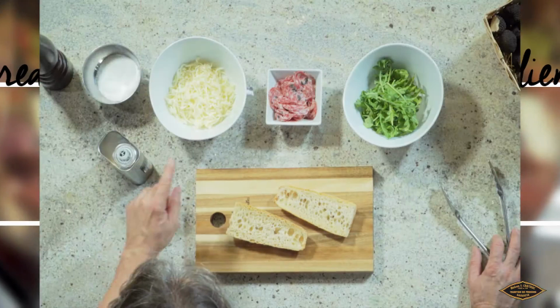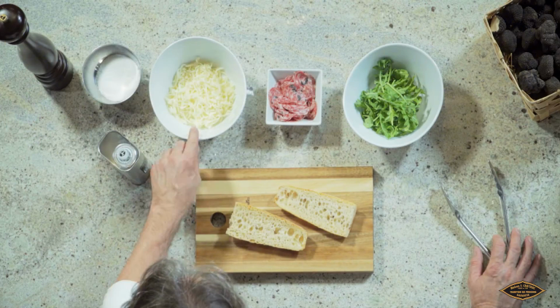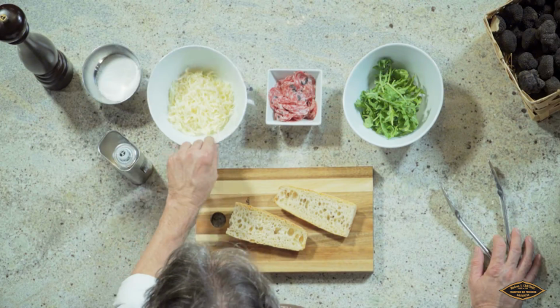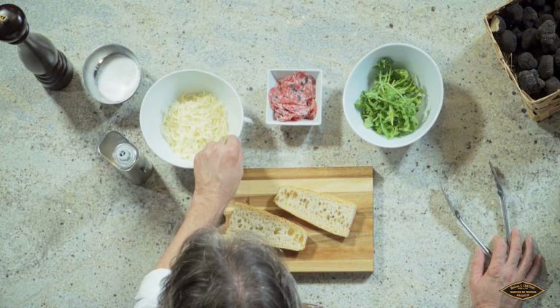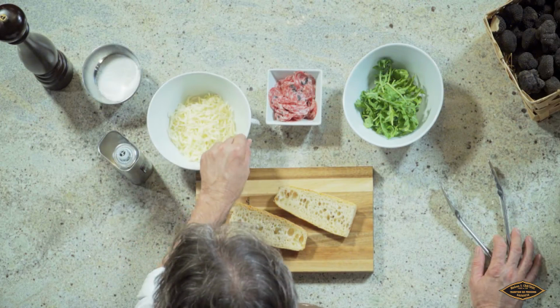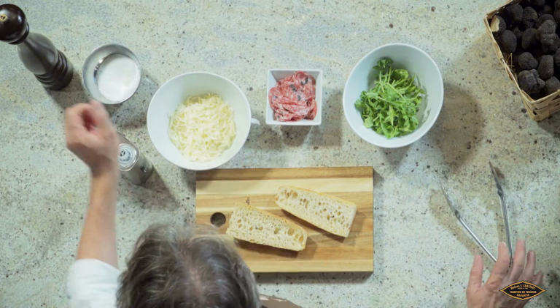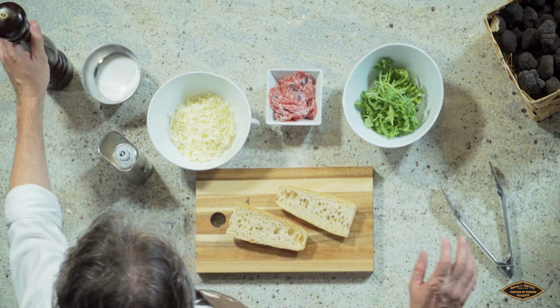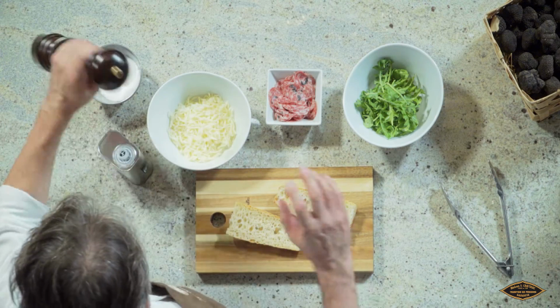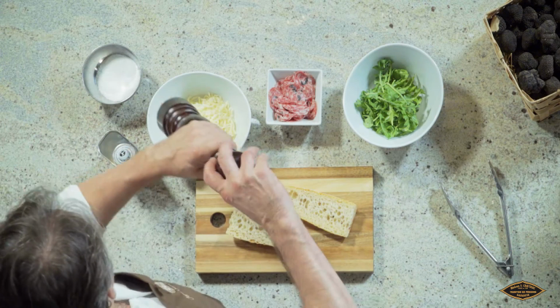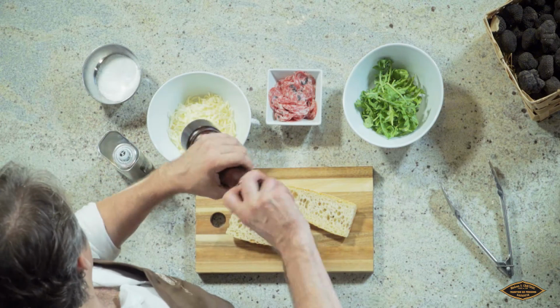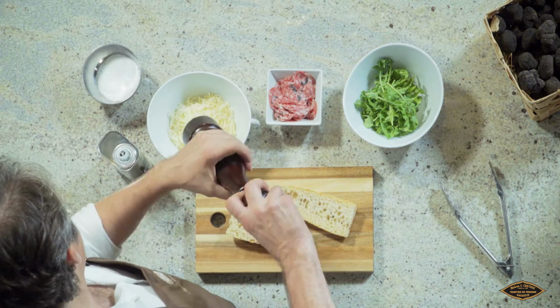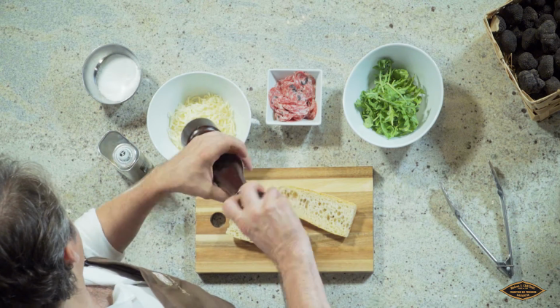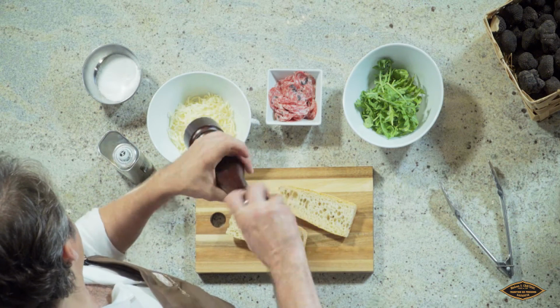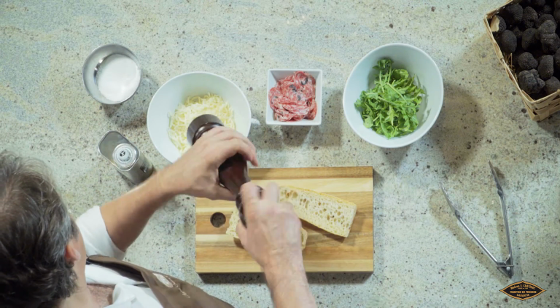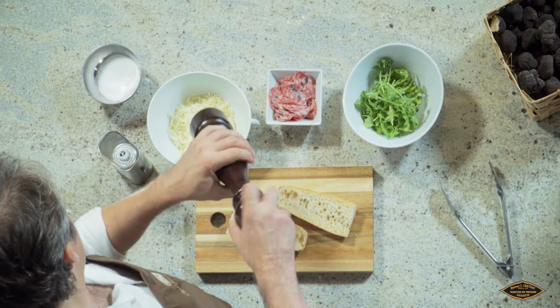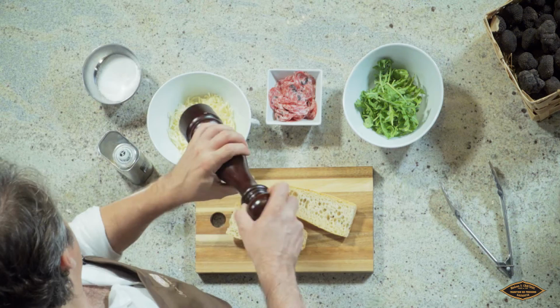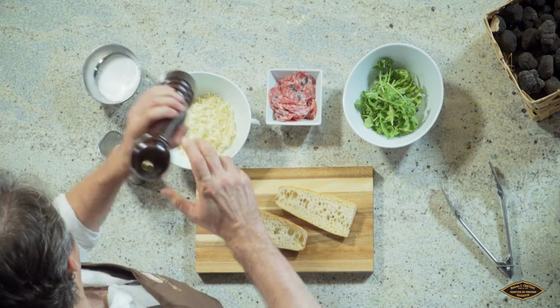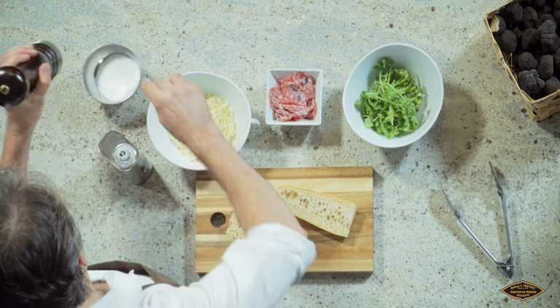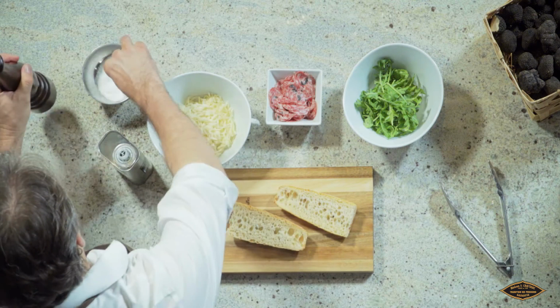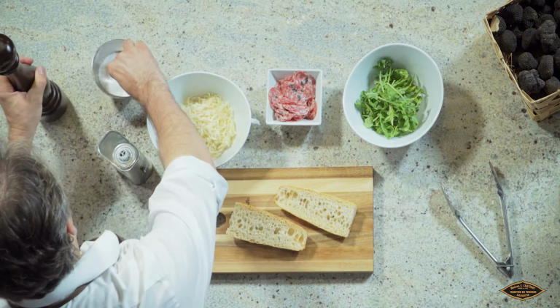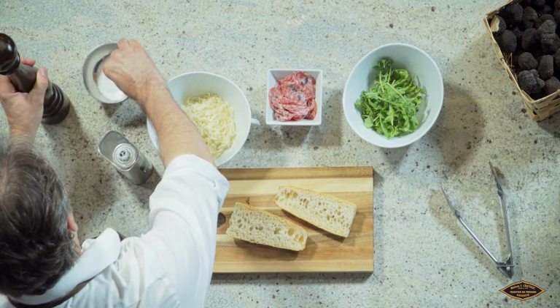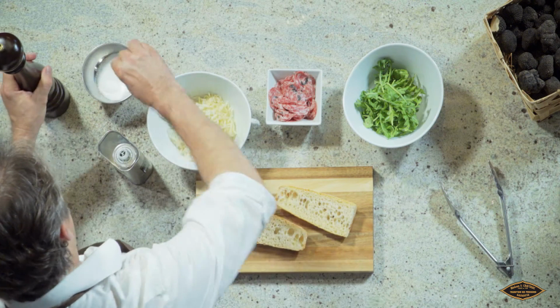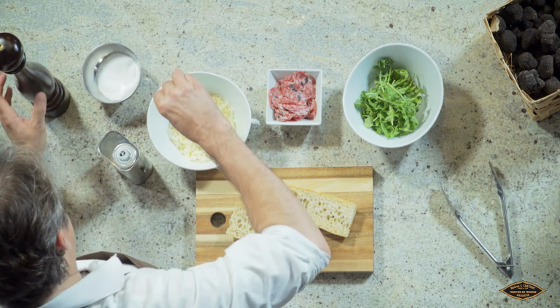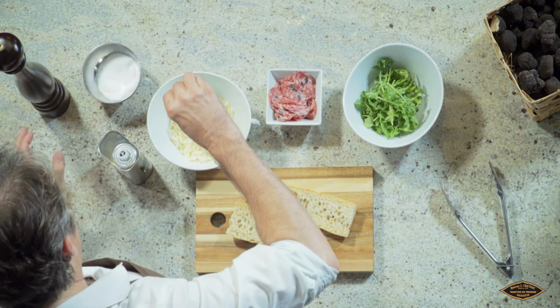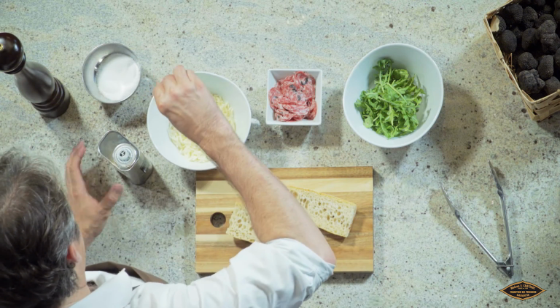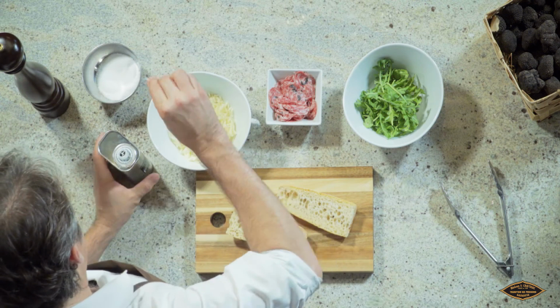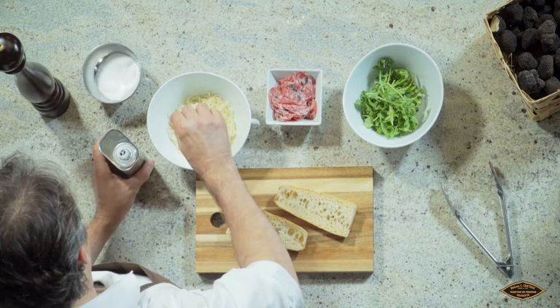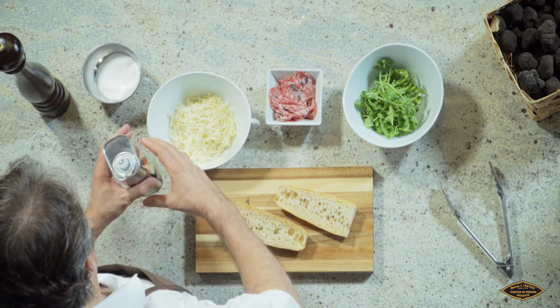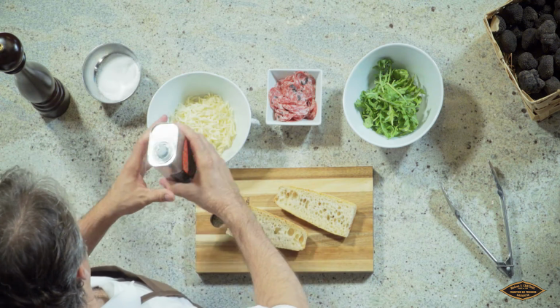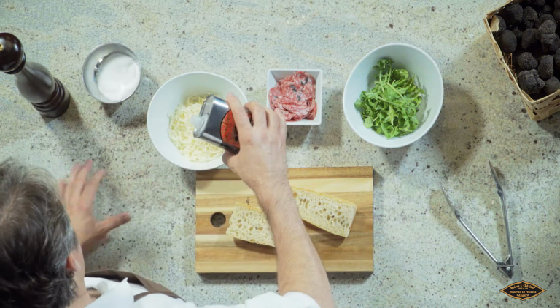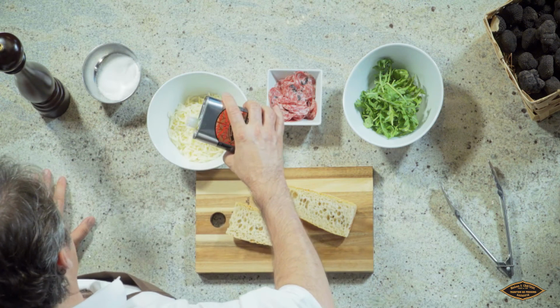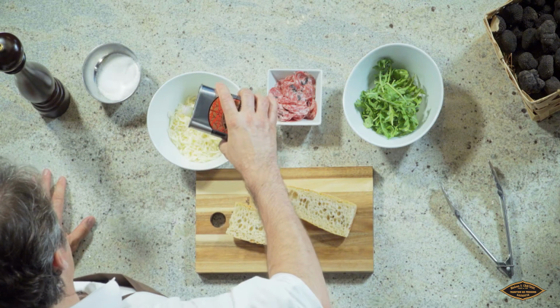So we take the mozzarella, a little bit of cracked peppercorn, a little bit of sea salt, and a bit of truffle oil.